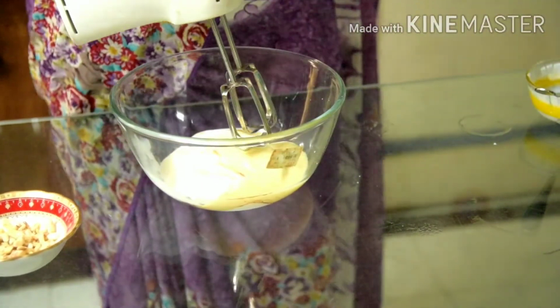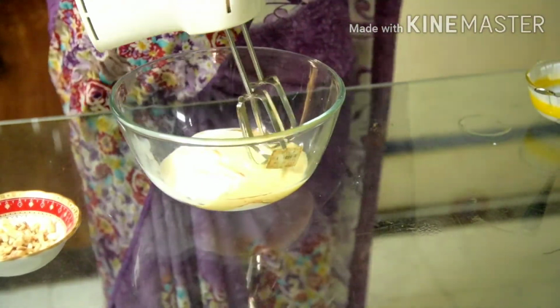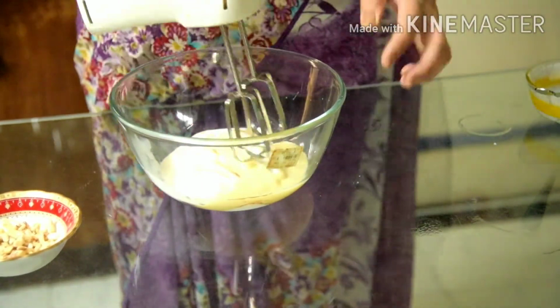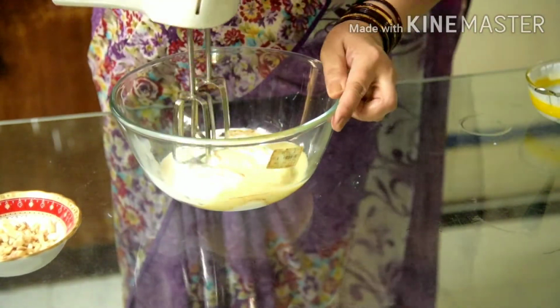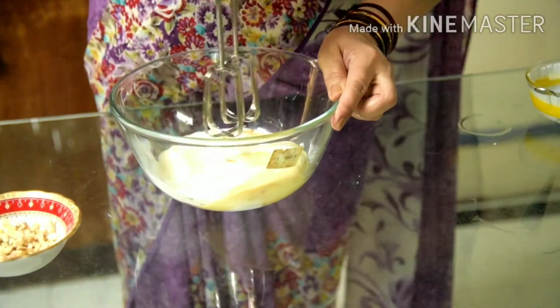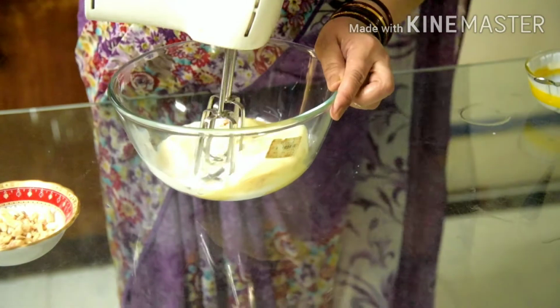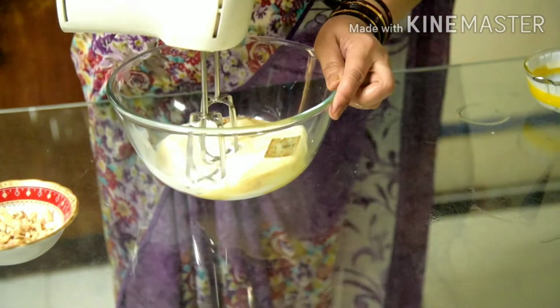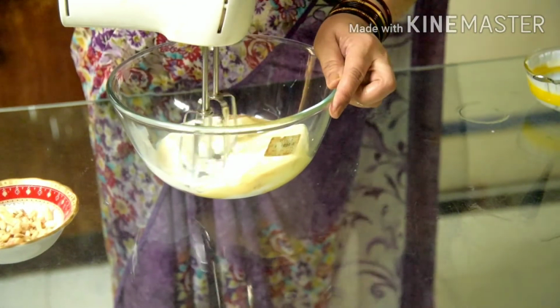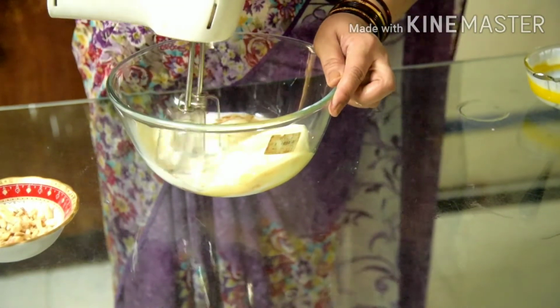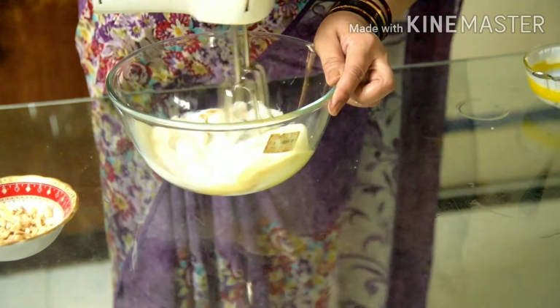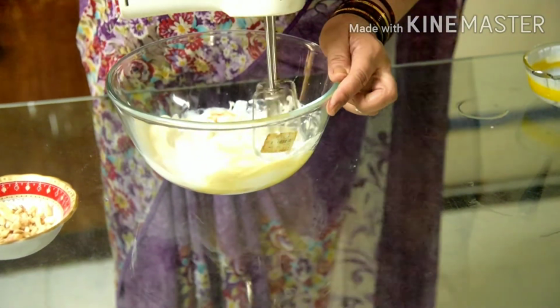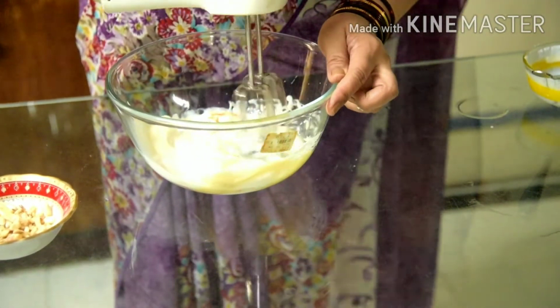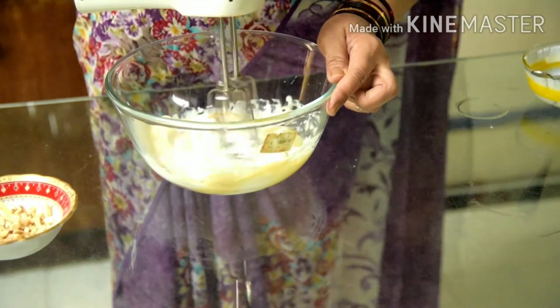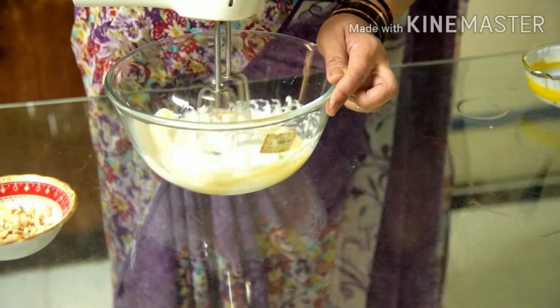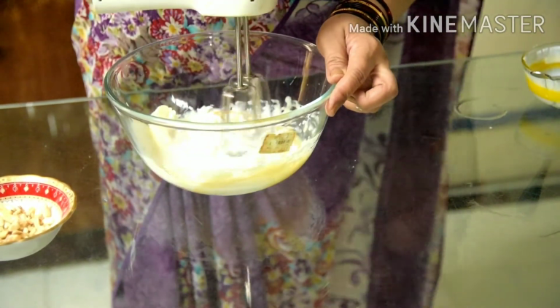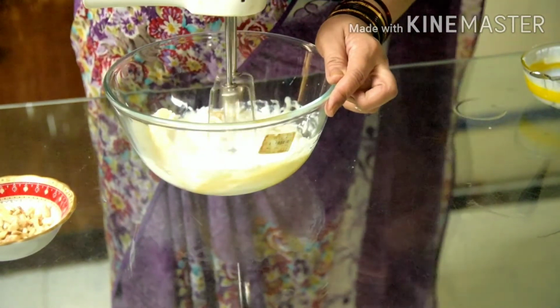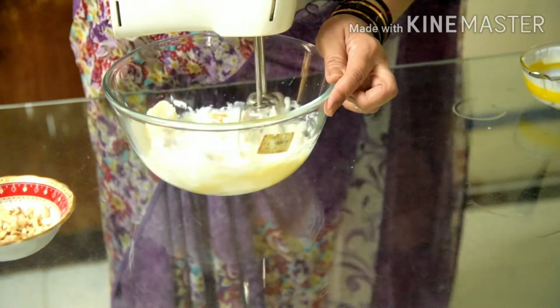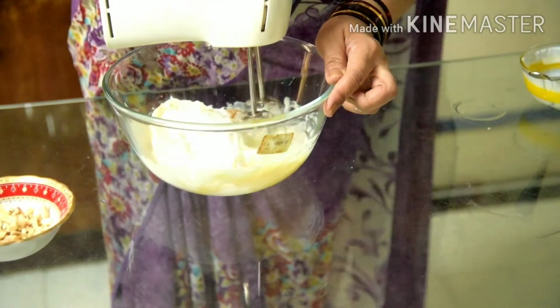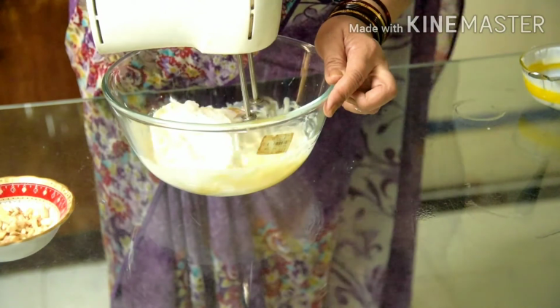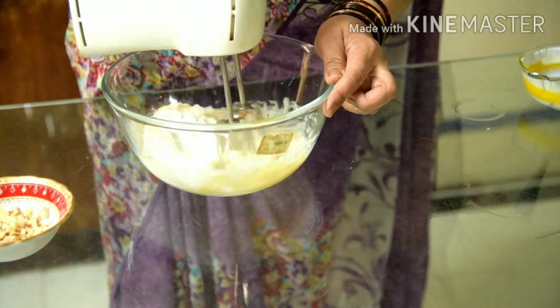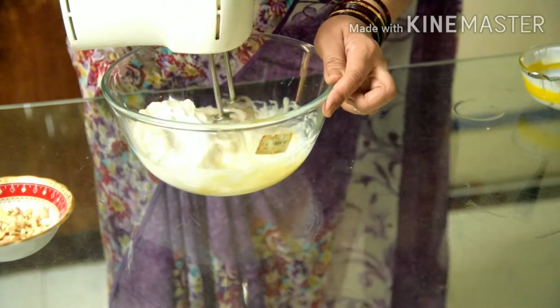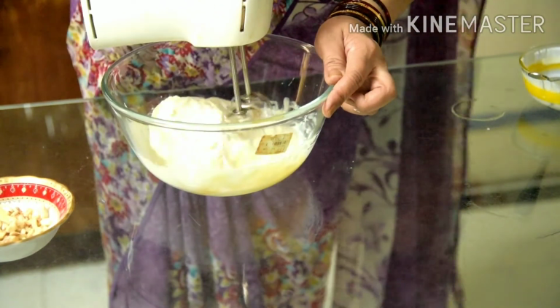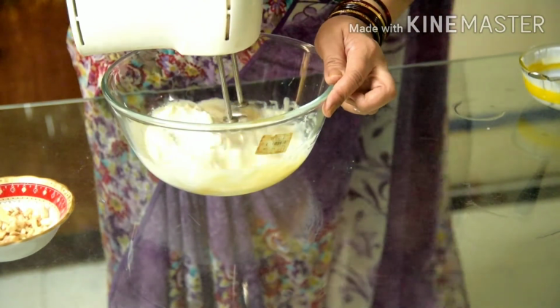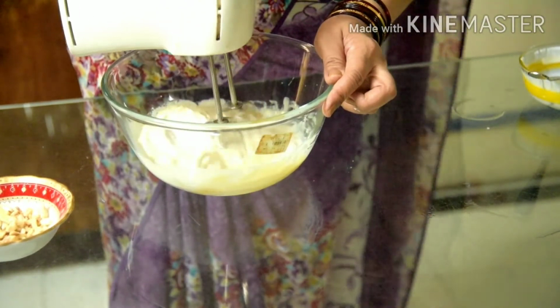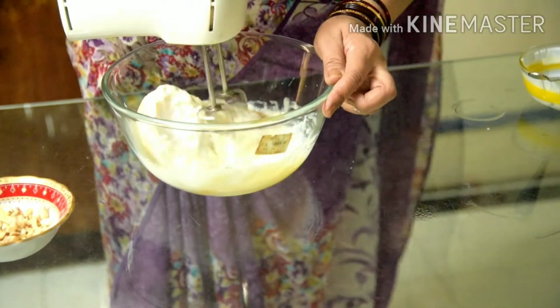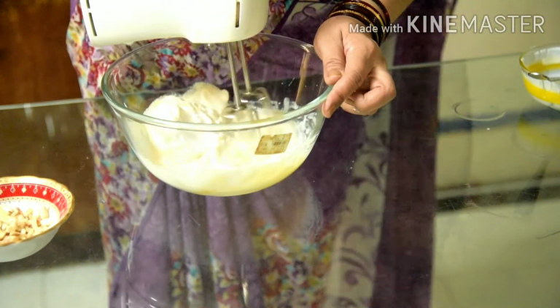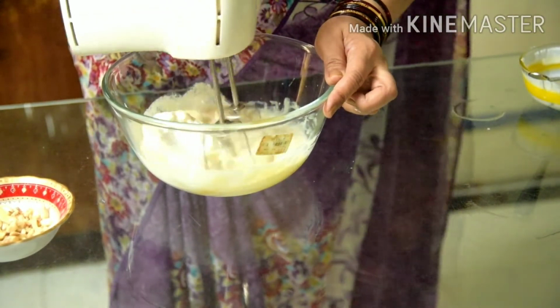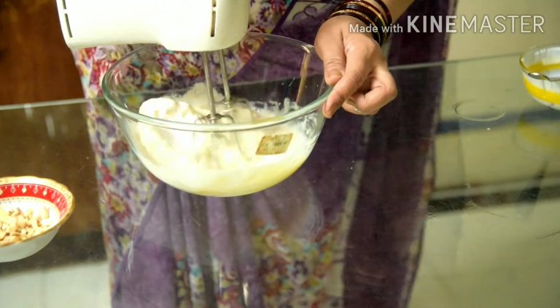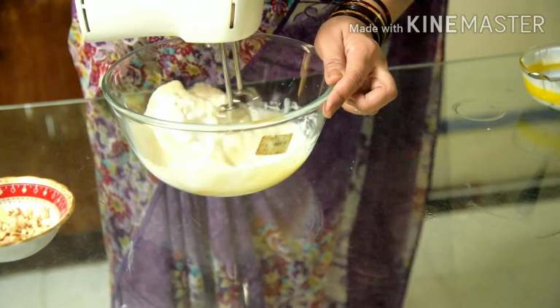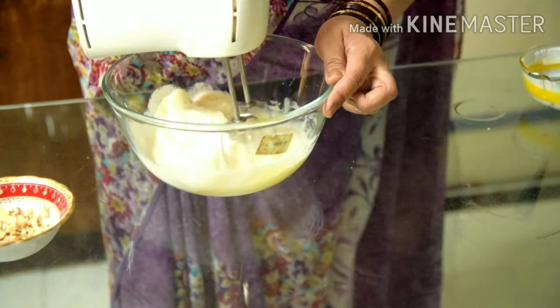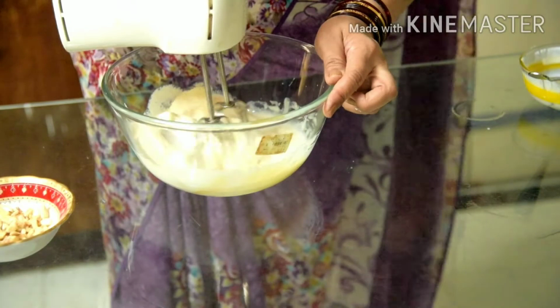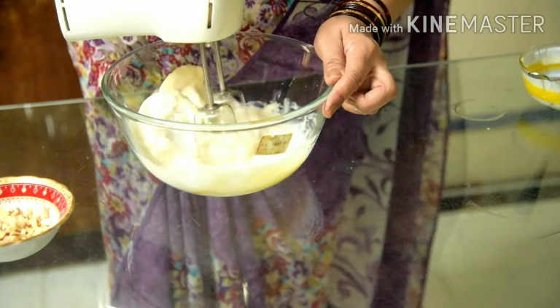Now let's mix it until very creamy. I will tell you about this recipe. It will be easy for the whipping cream — this is what we get easily in the market.